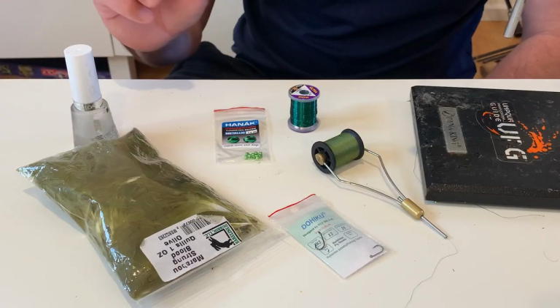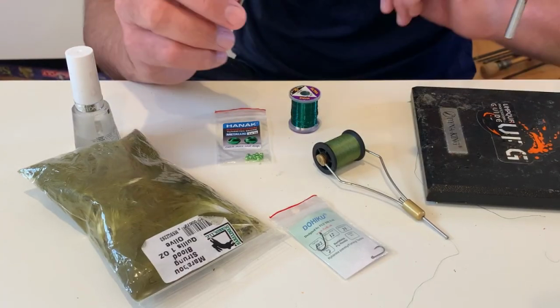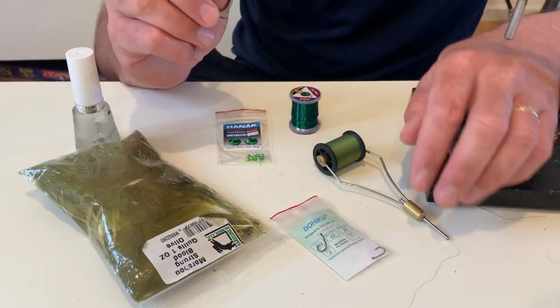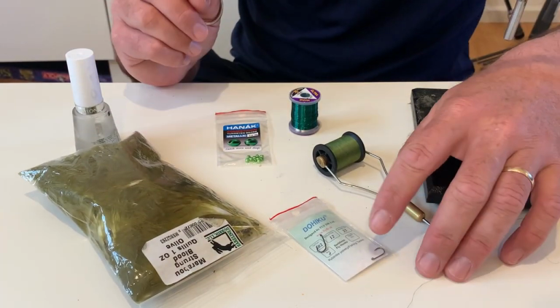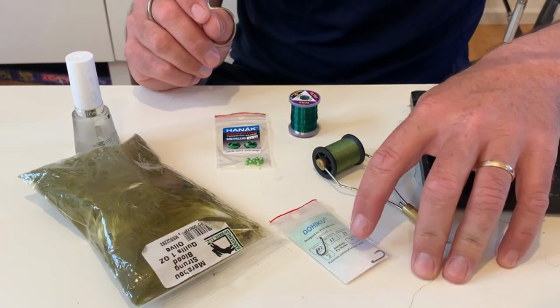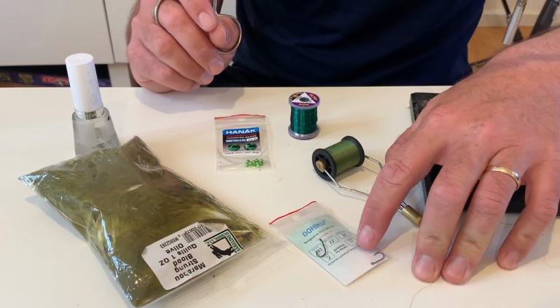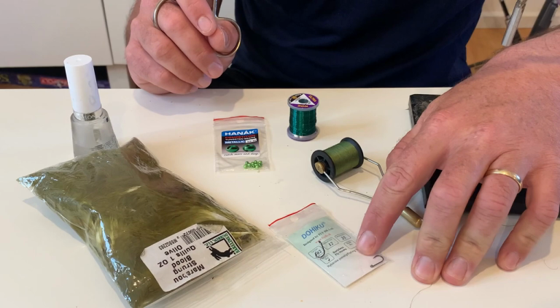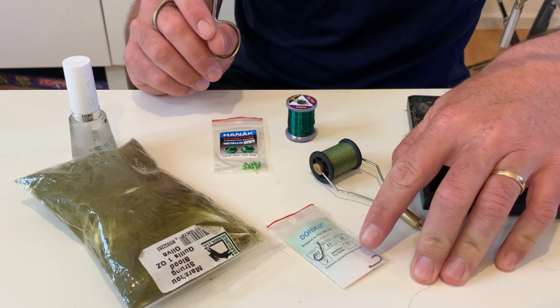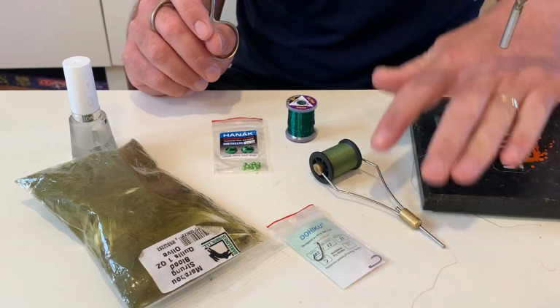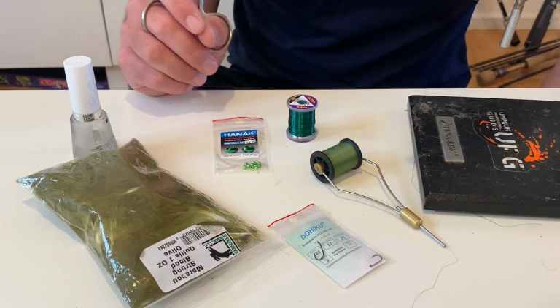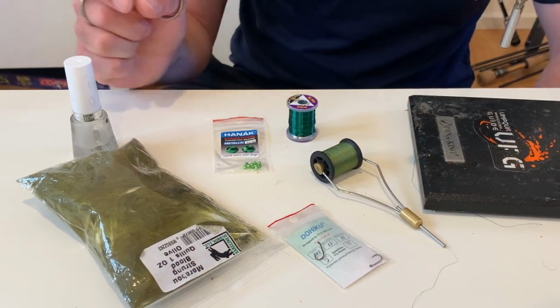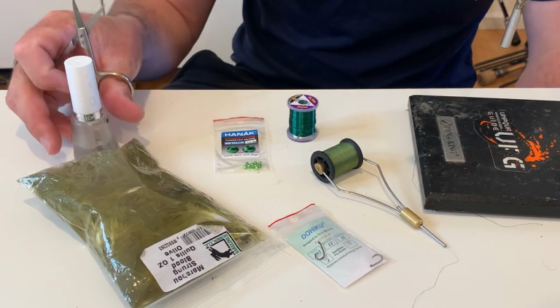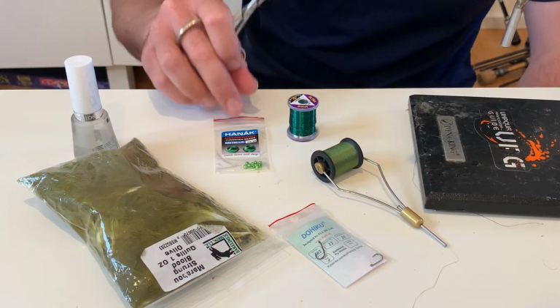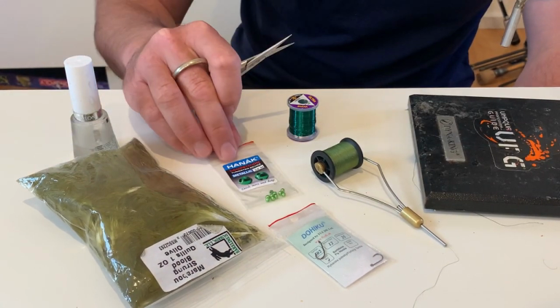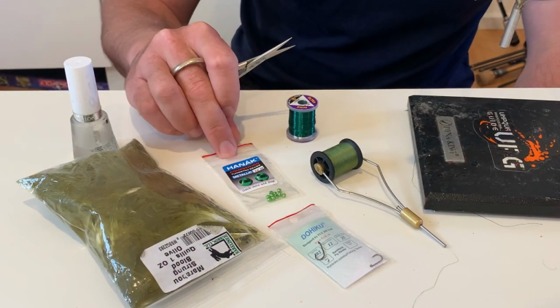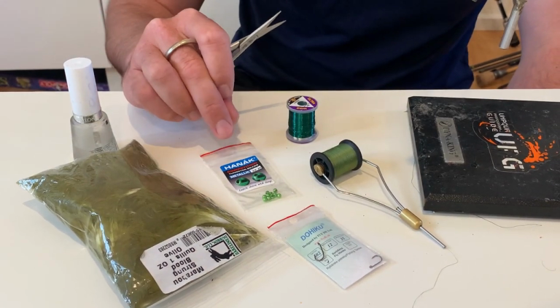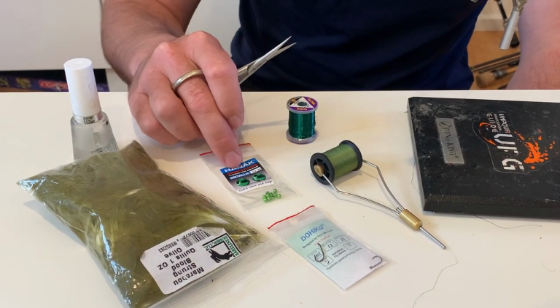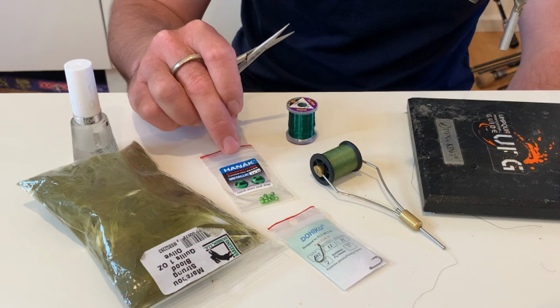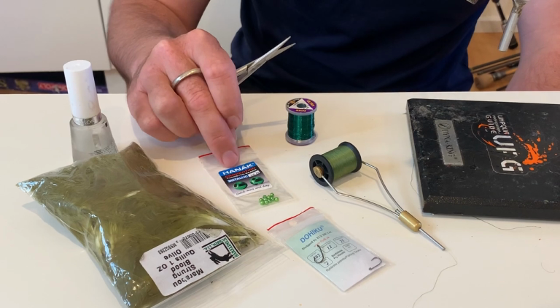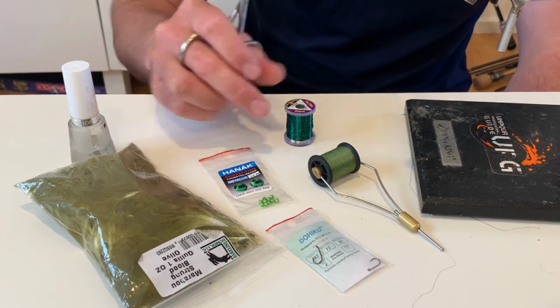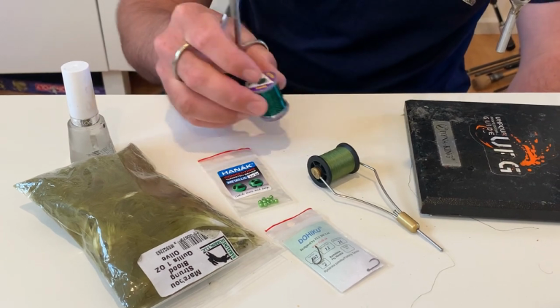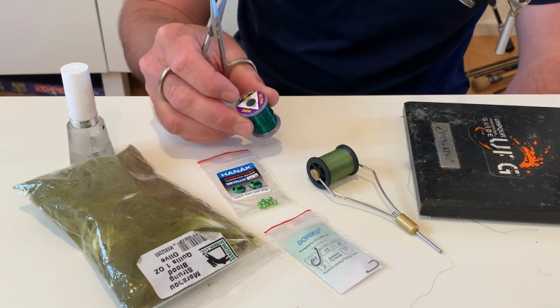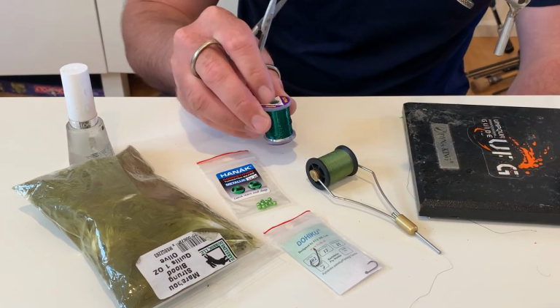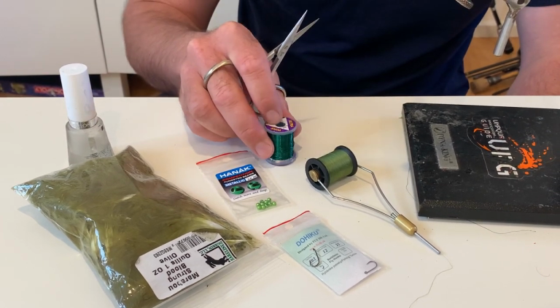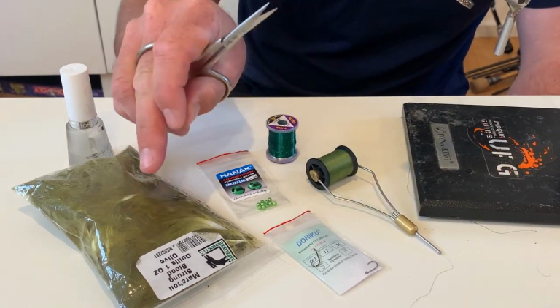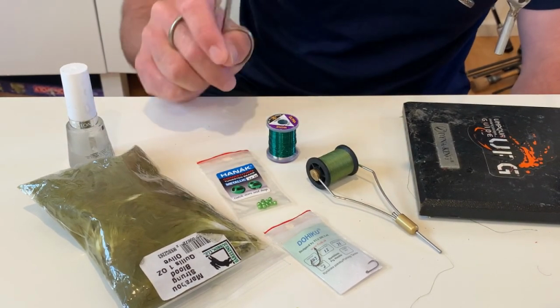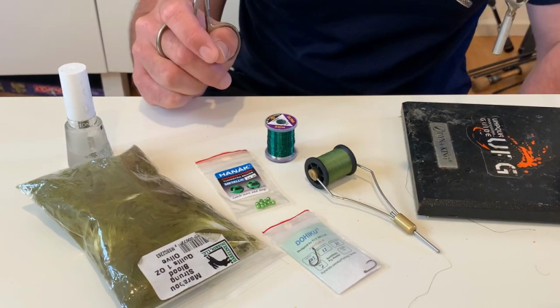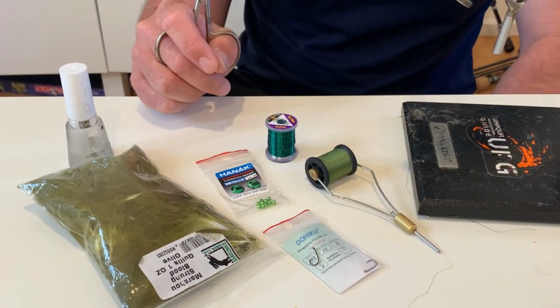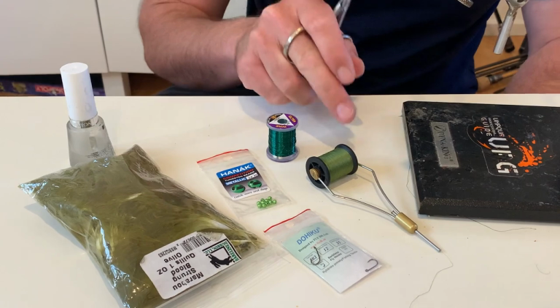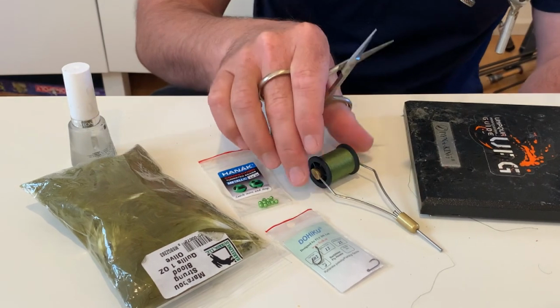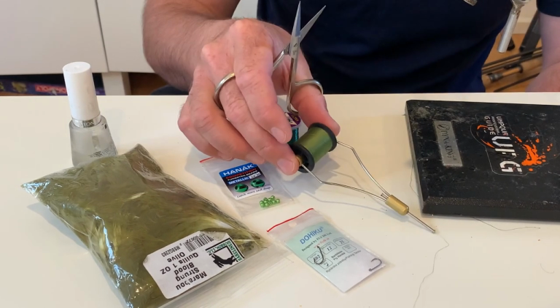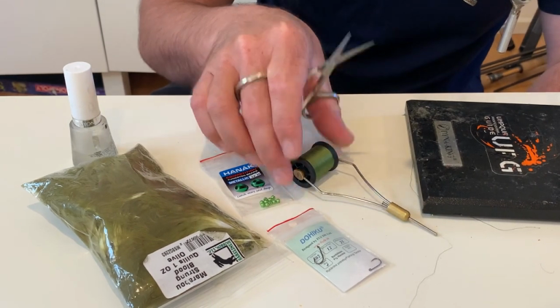You can tie these on a lot of different sizes, but this one we're going to tie on a size 12 302 Daihiku. I'm going to use some 3mm metallic green beads. You need some small green wire, some olive marabou, and some thread to put it all together.